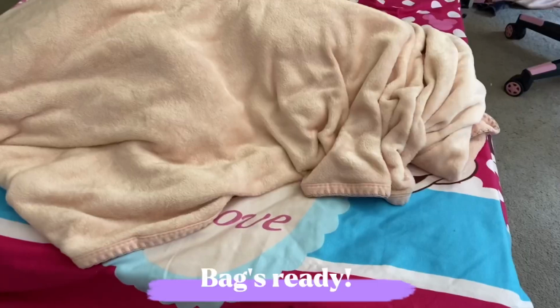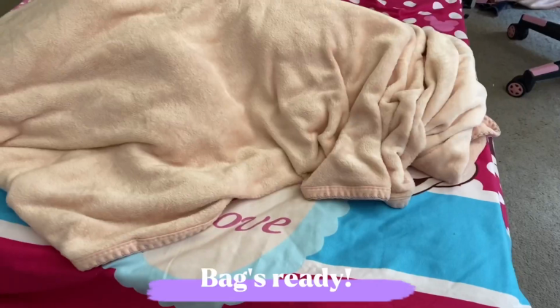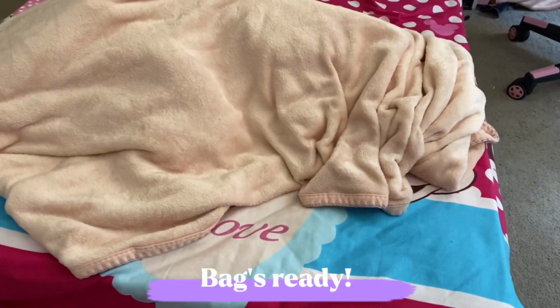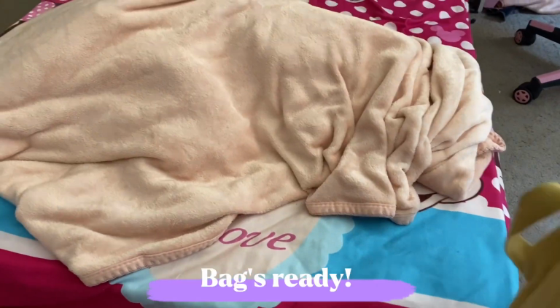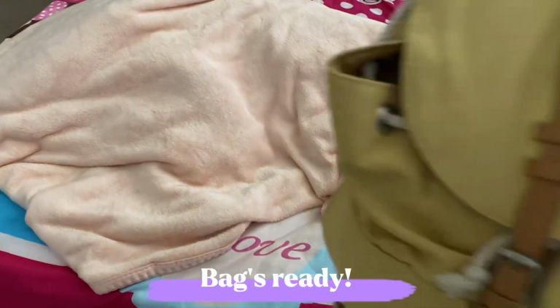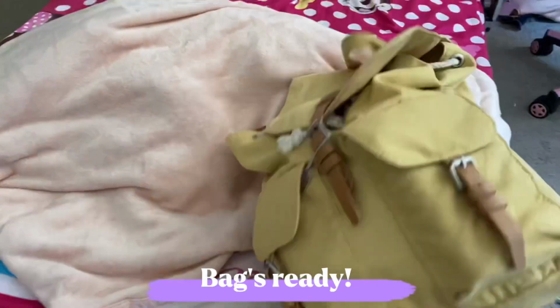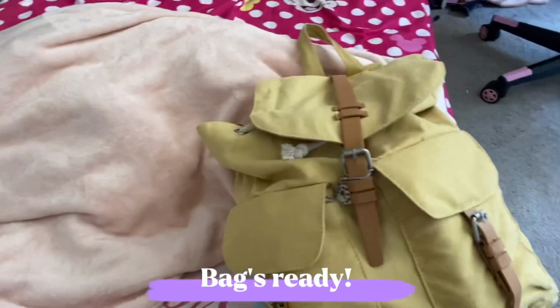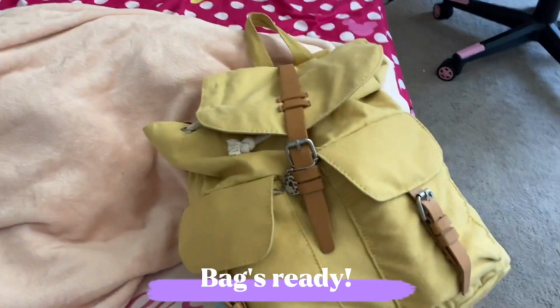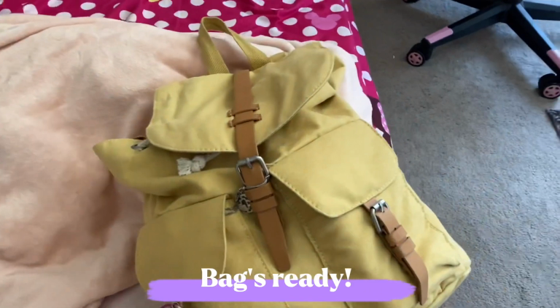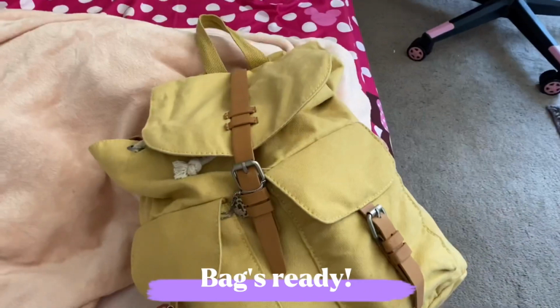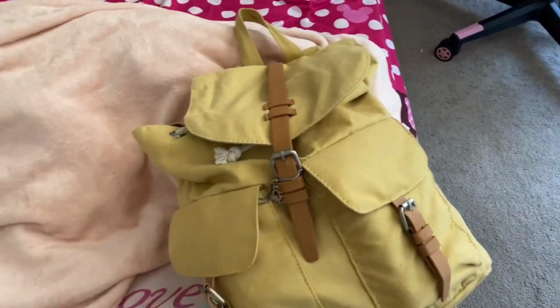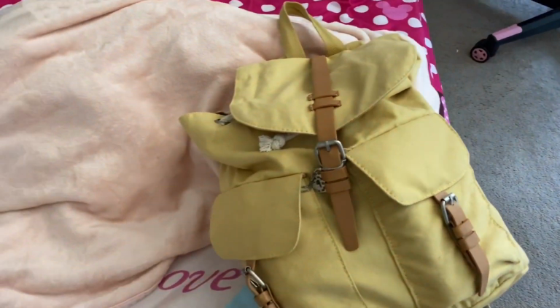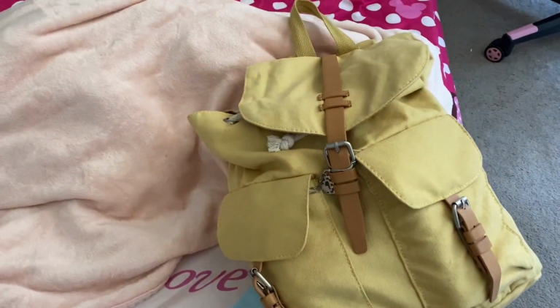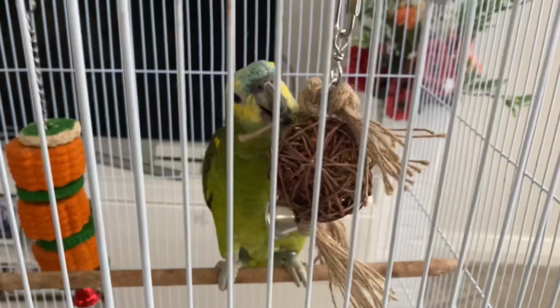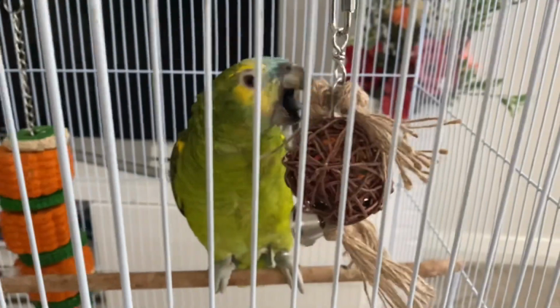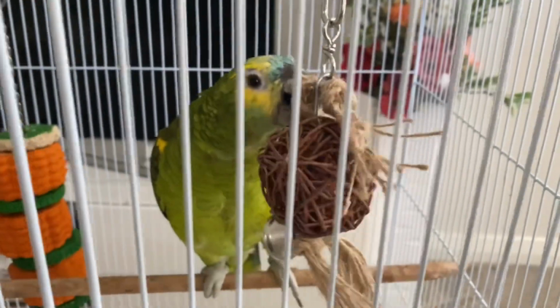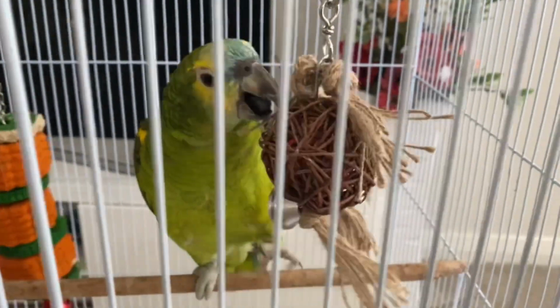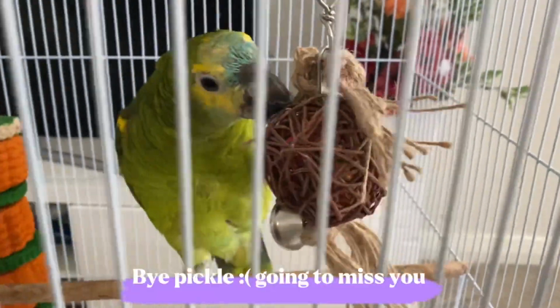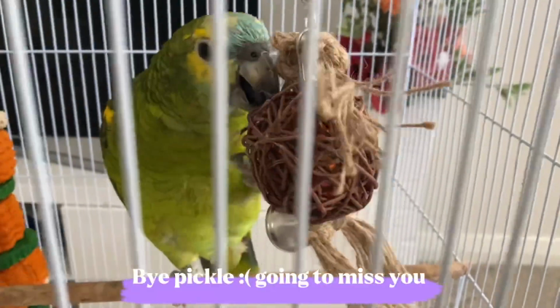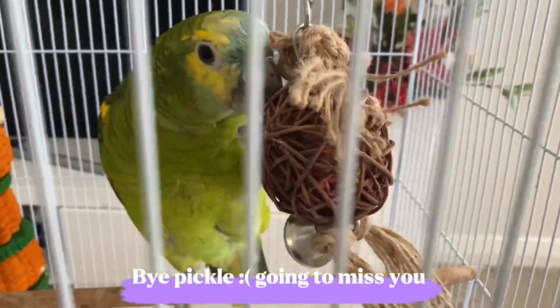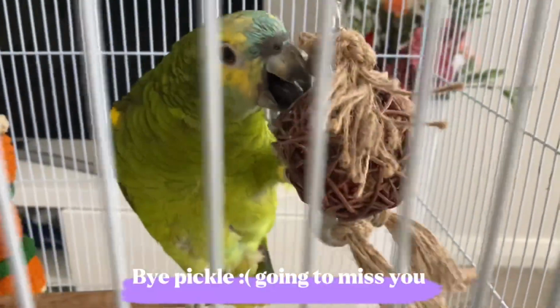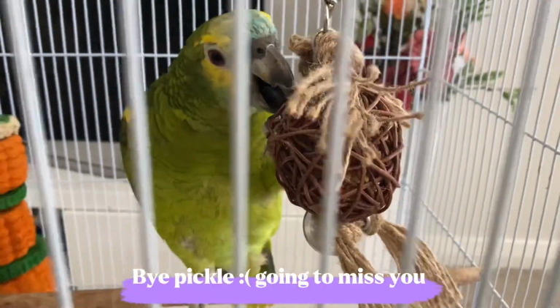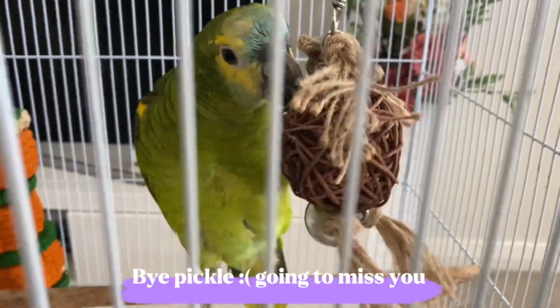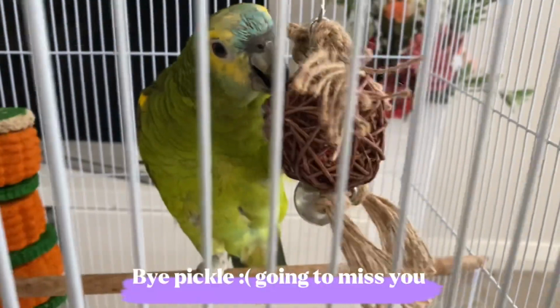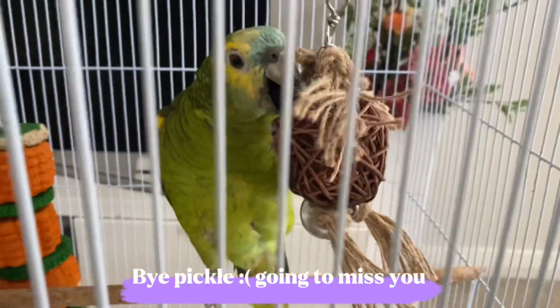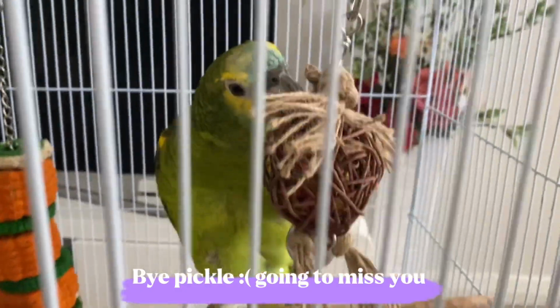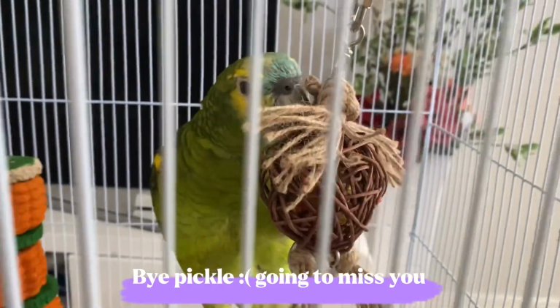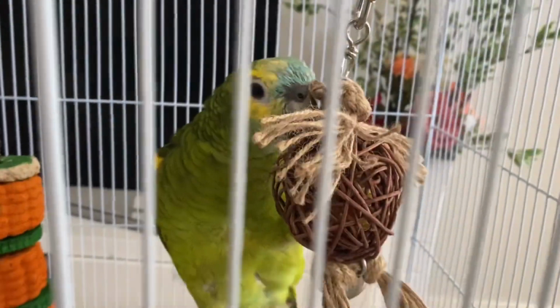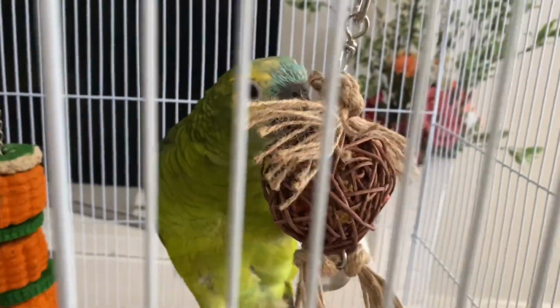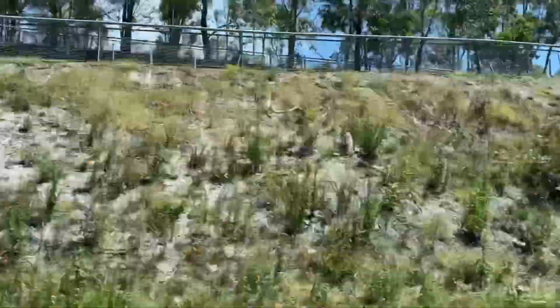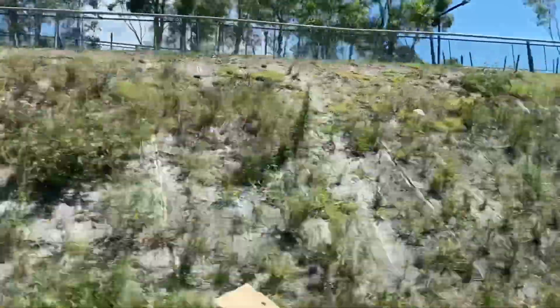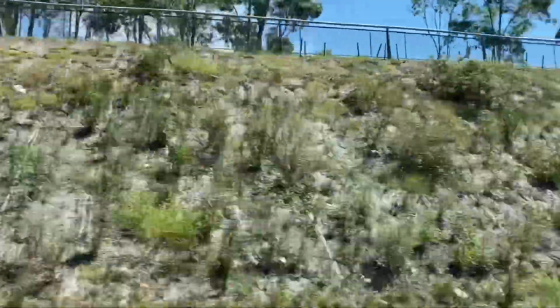Hey guys, welcome or welcome back to my channel! In today's video it's a vlog — it's a Christmas vlog actually. Here's my little parrot and I'm gonna miss him so much, but let's go!